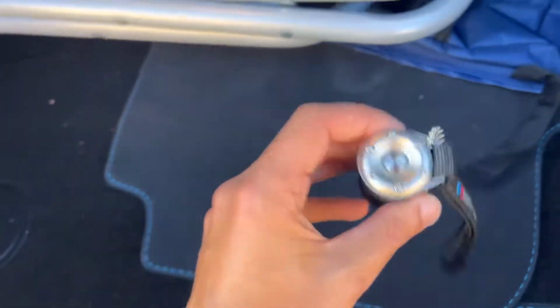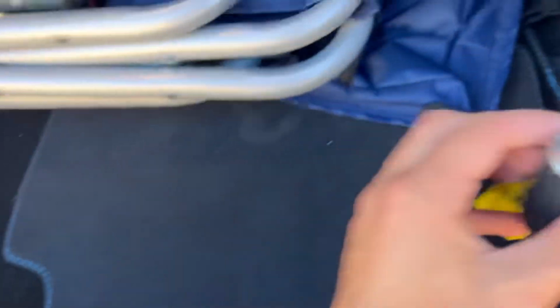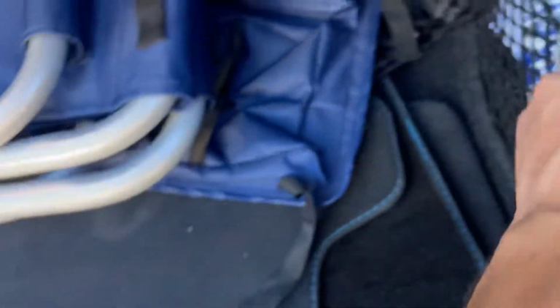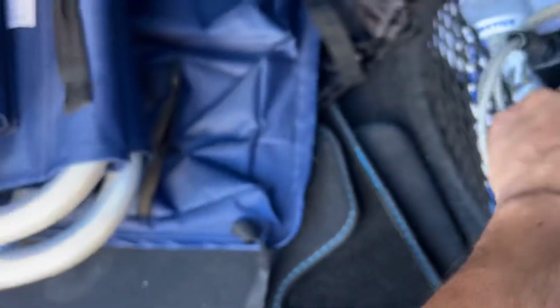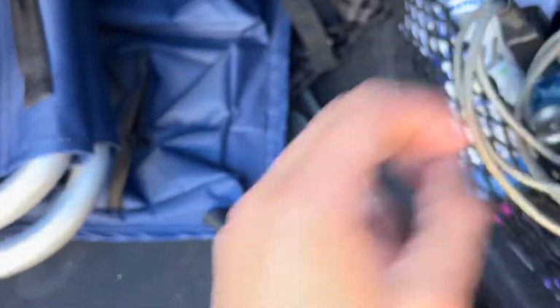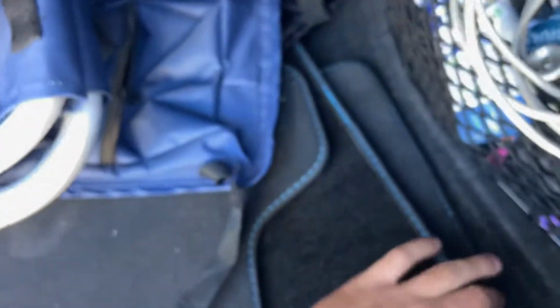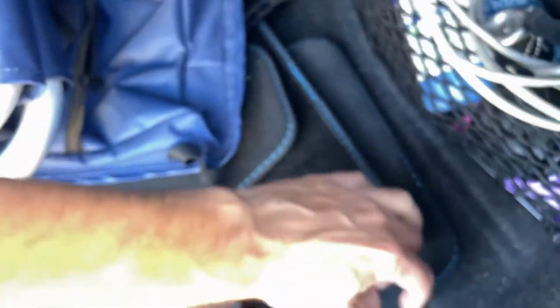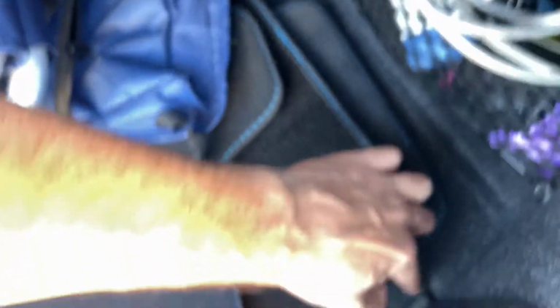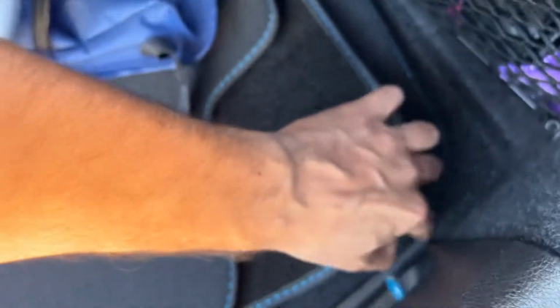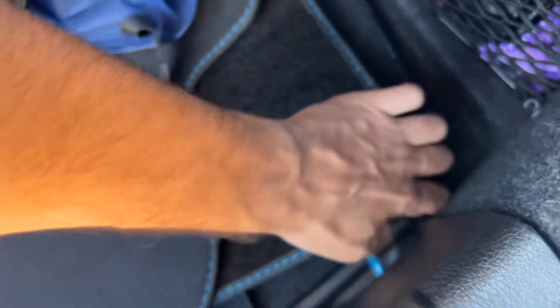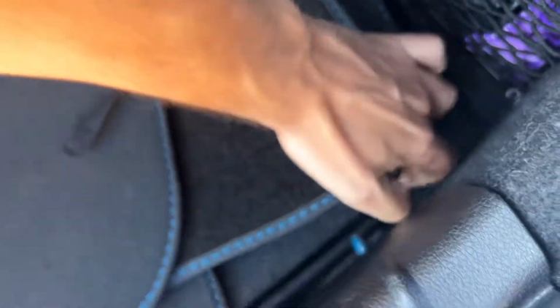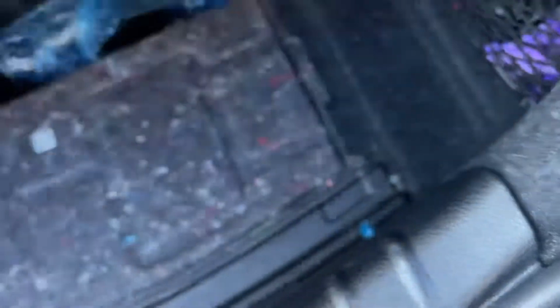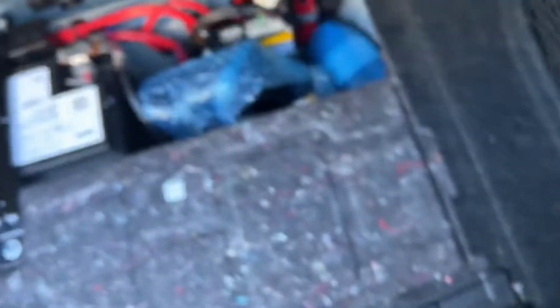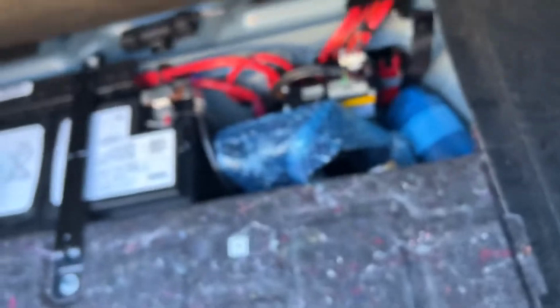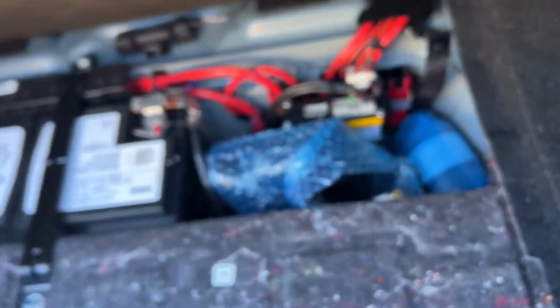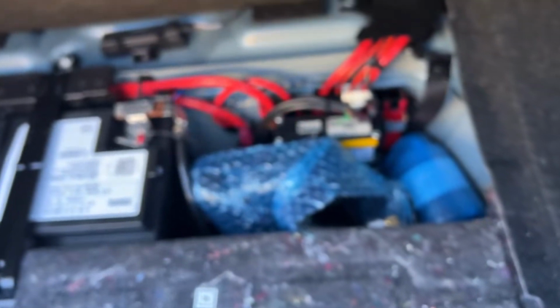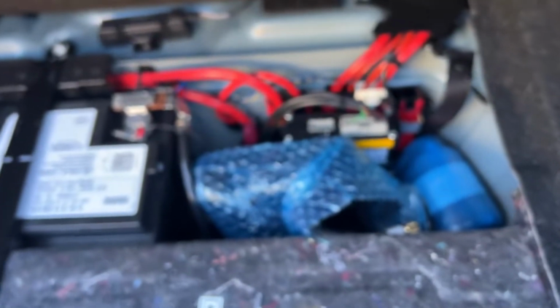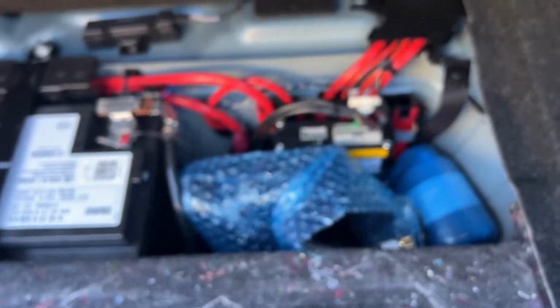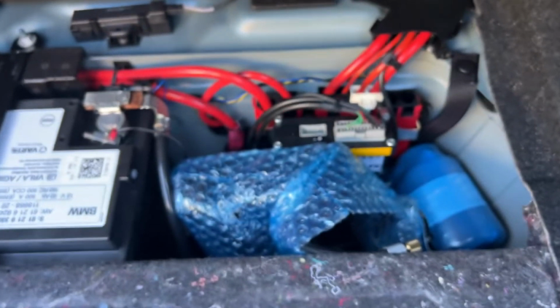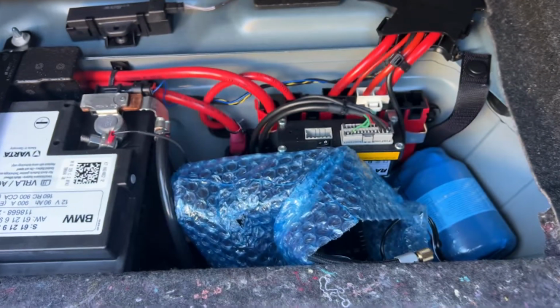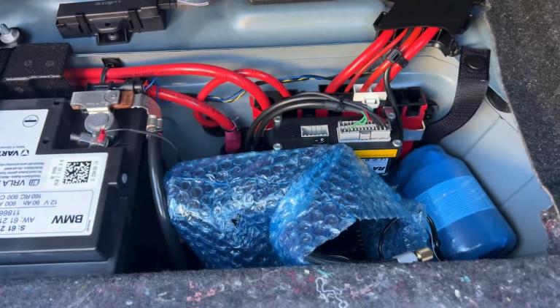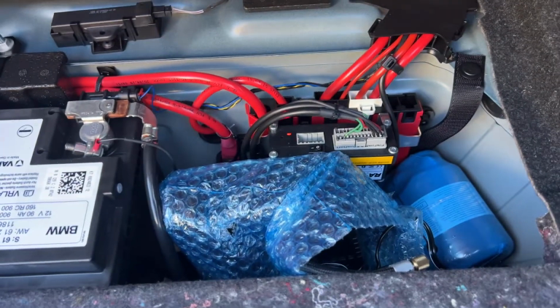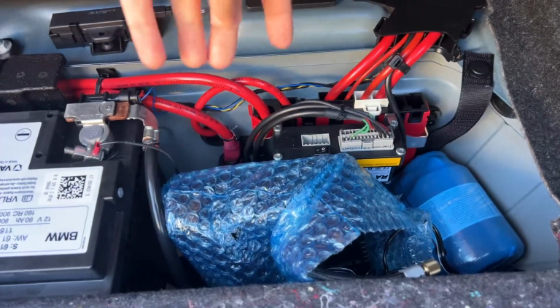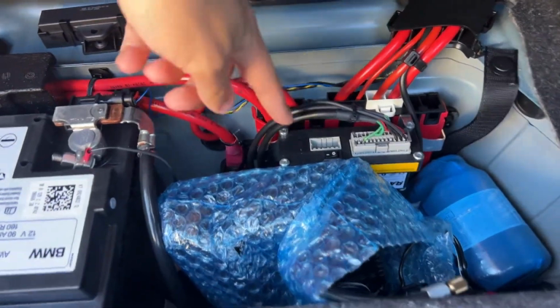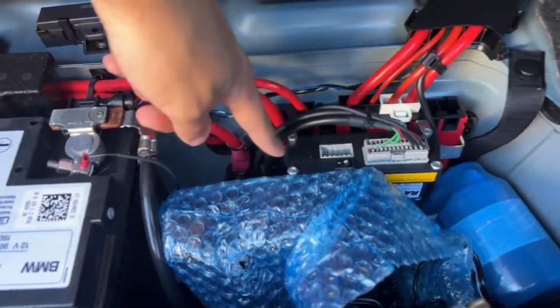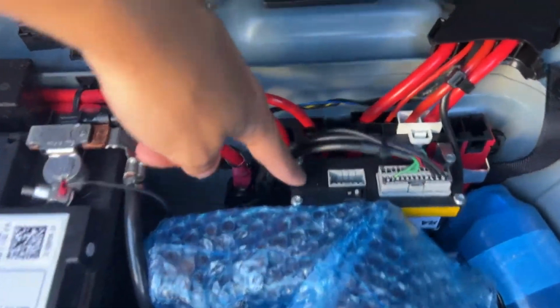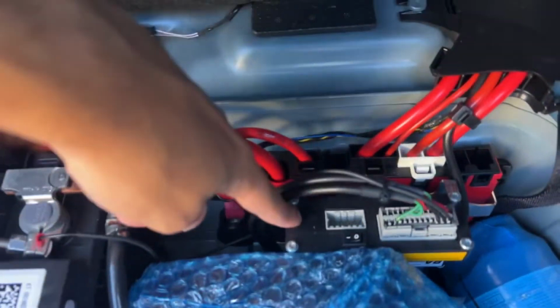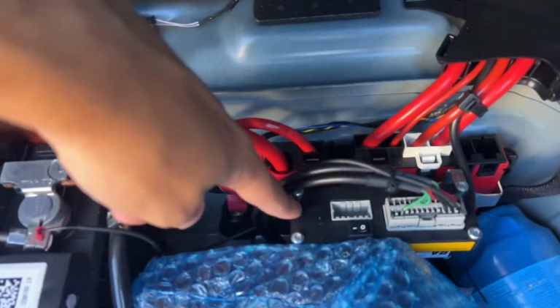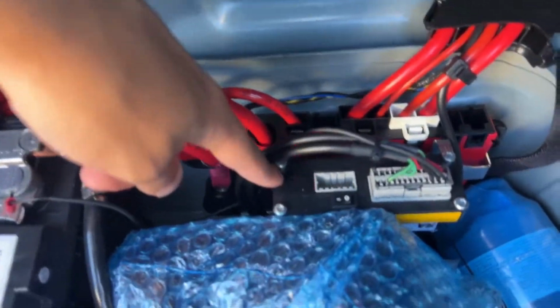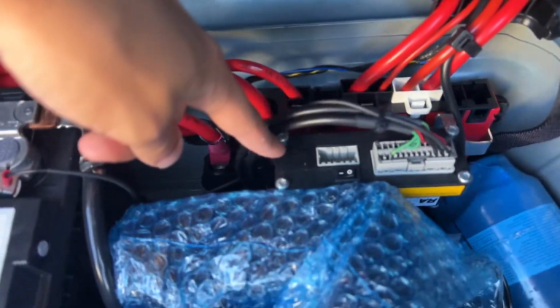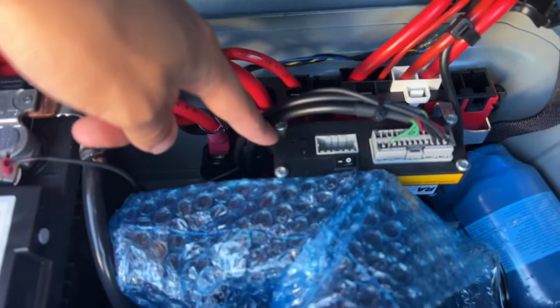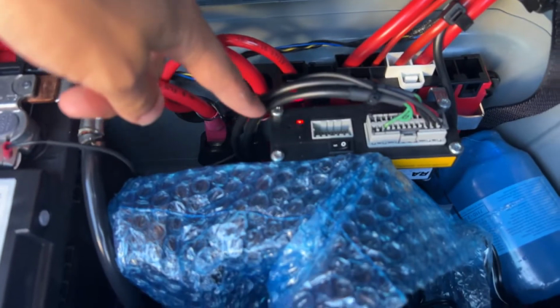What happened in my case is the actual module — which in the M2 is in the trunk underneath the carpeting — you can see the red status light blinking.